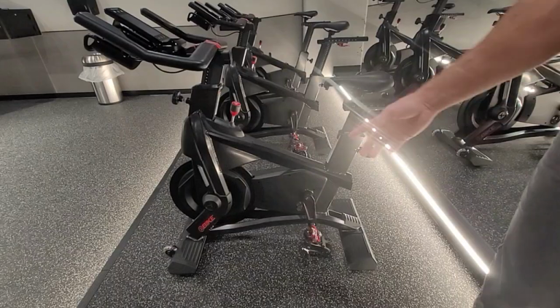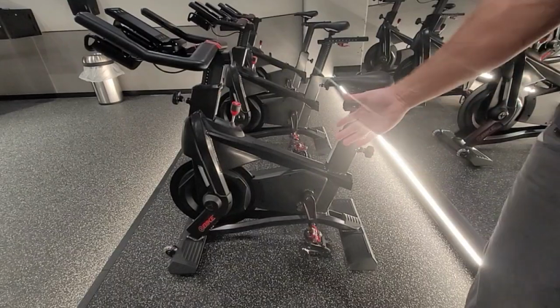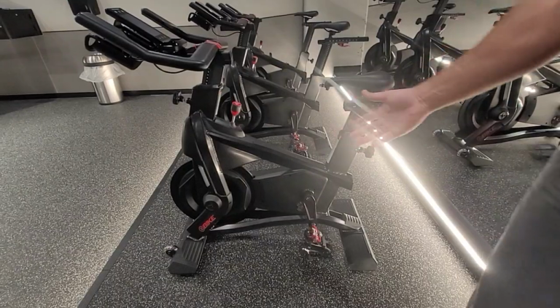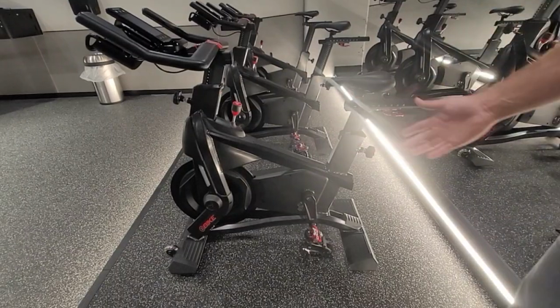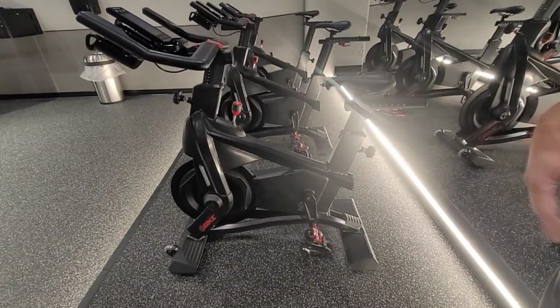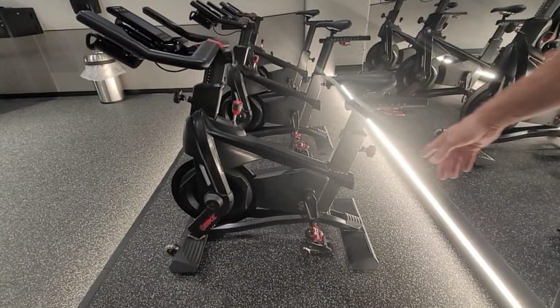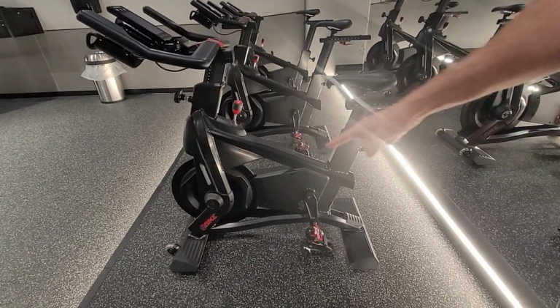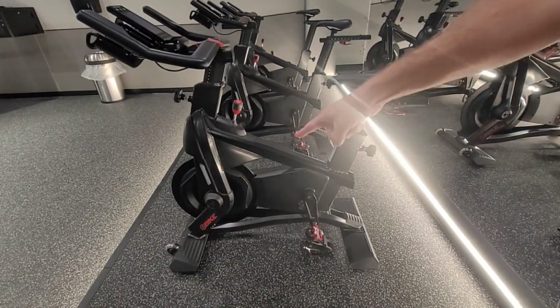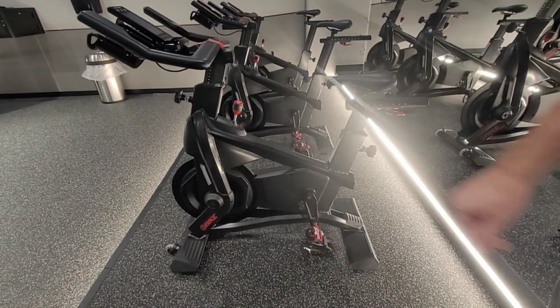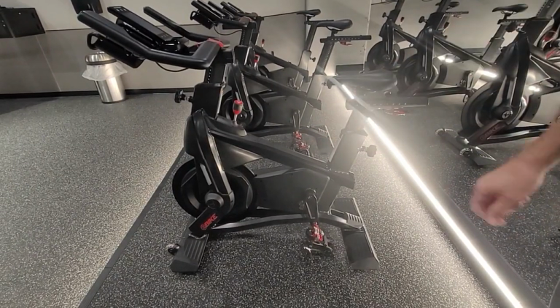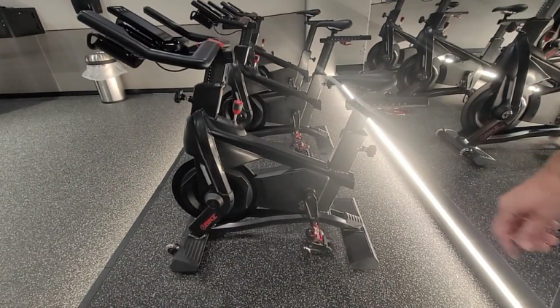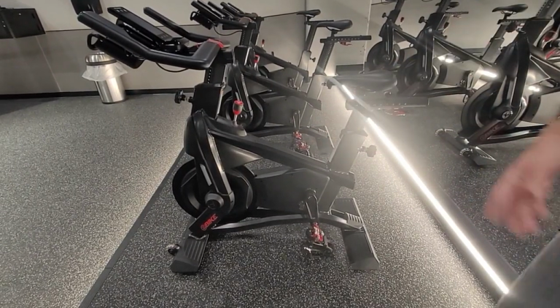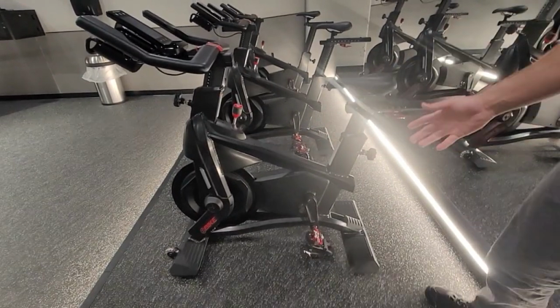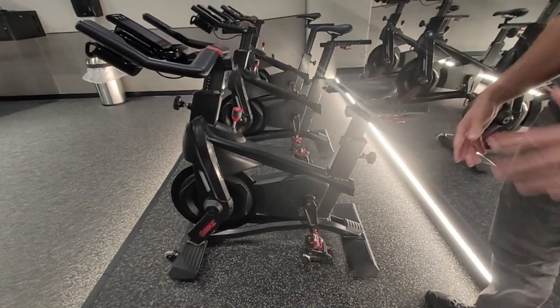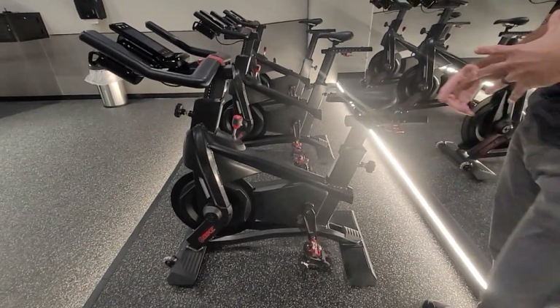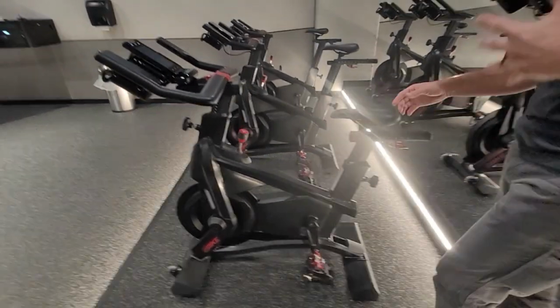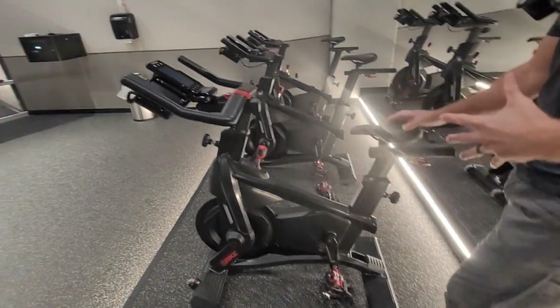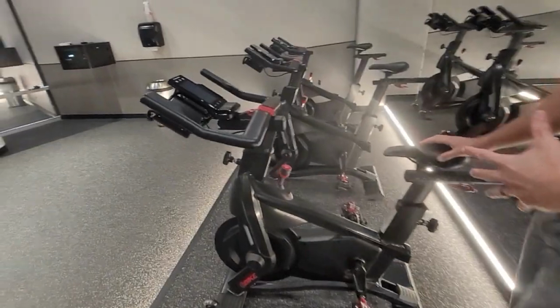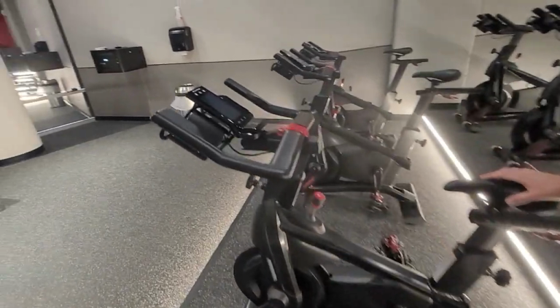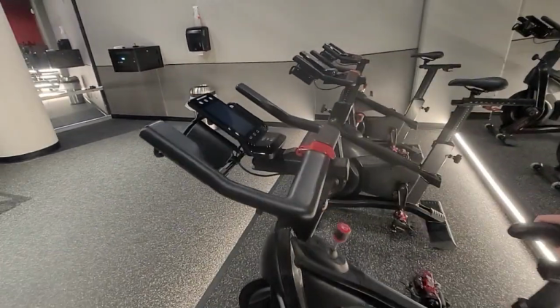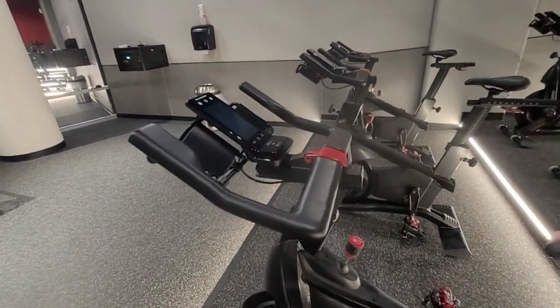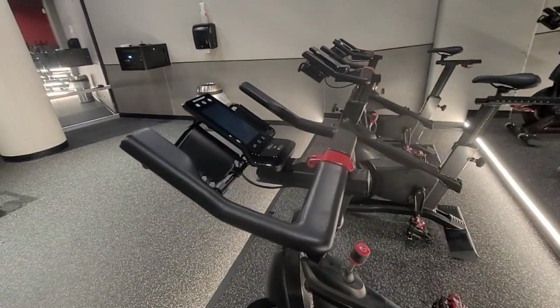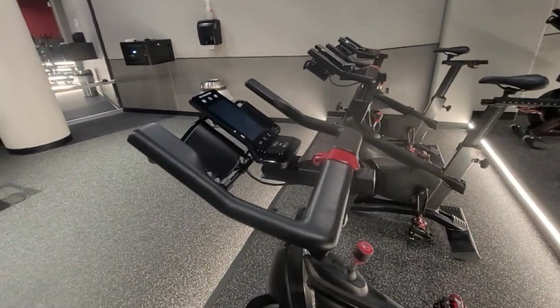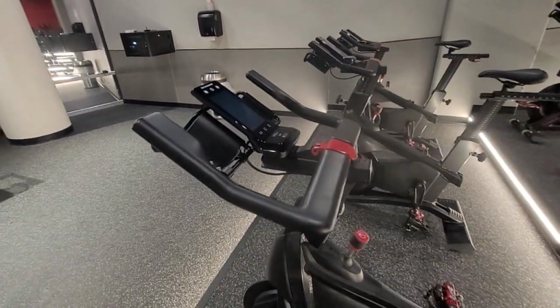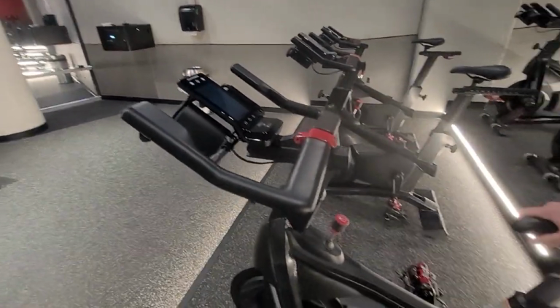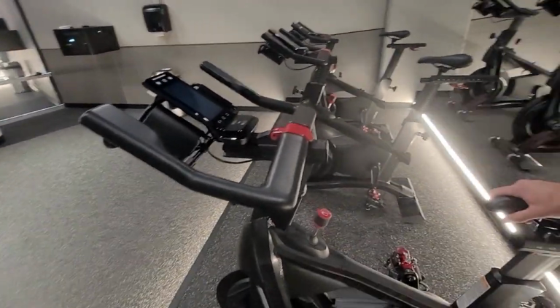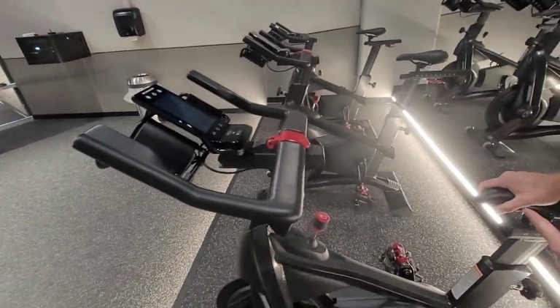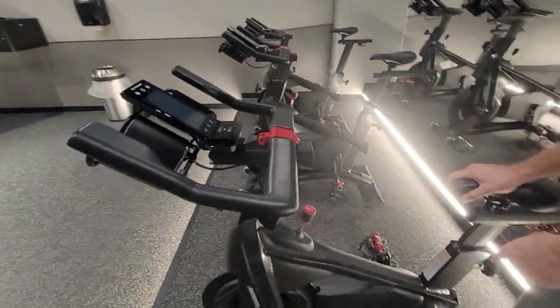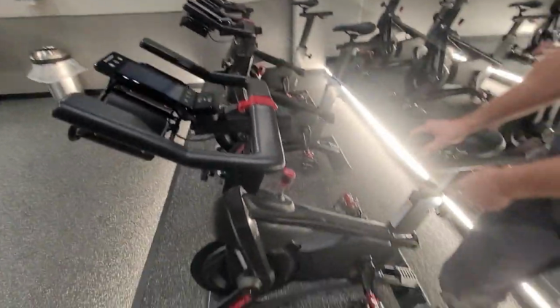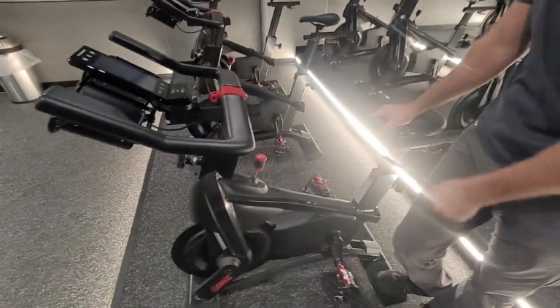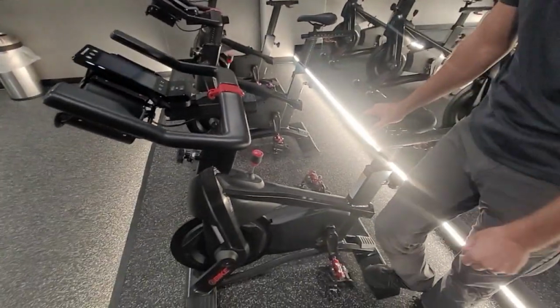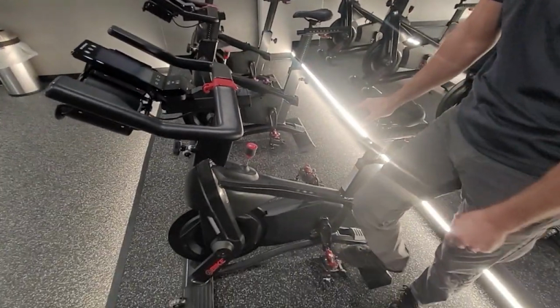All right, today we're working on the Schwinn Z-Bike. First thing we're going to do is a power calibration. We're going to calibrate the 4iiii power meter.